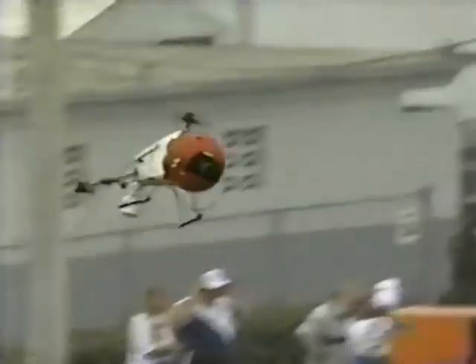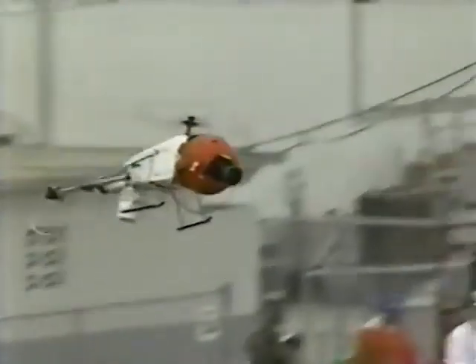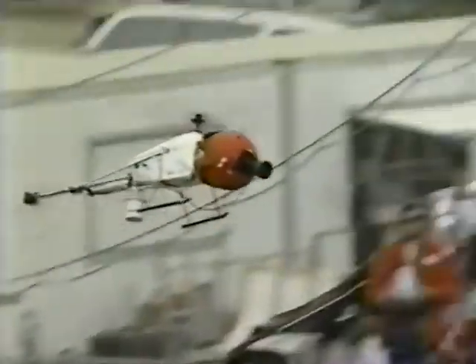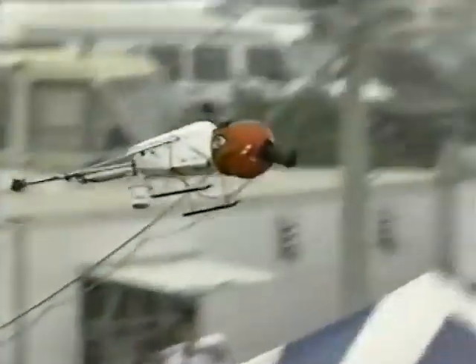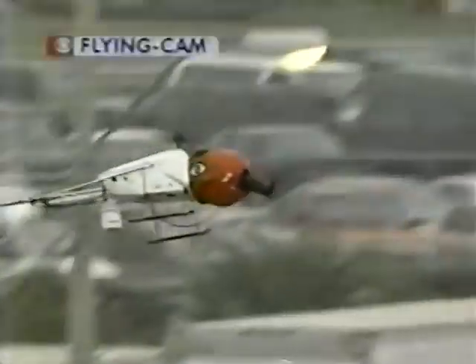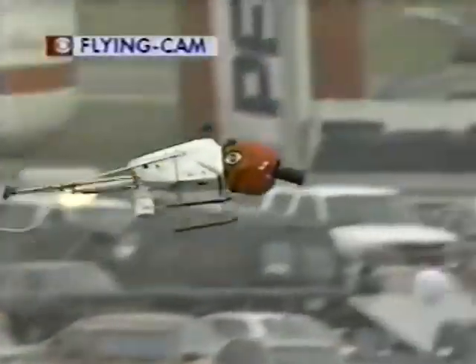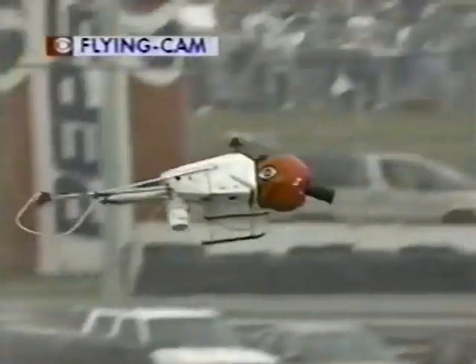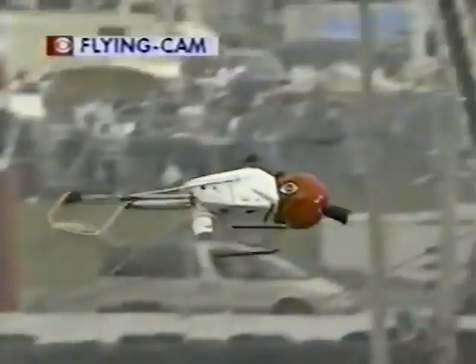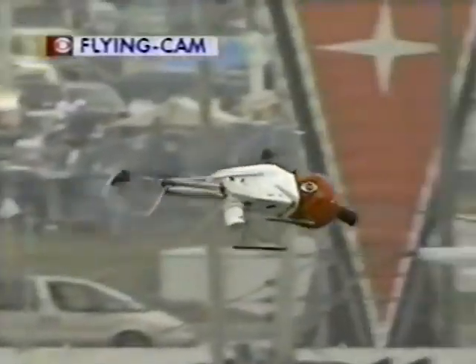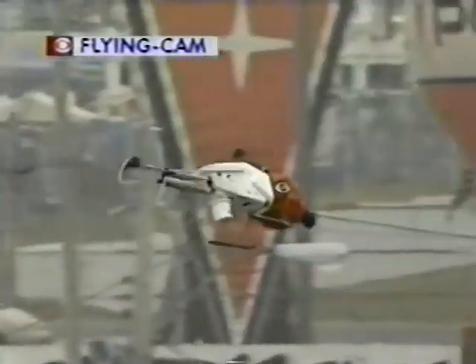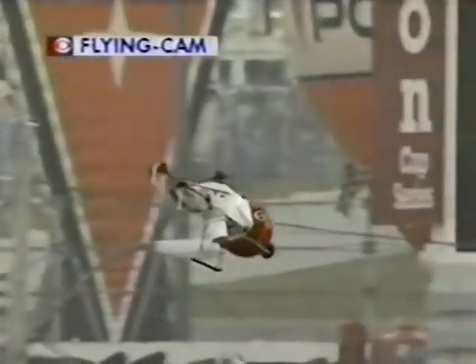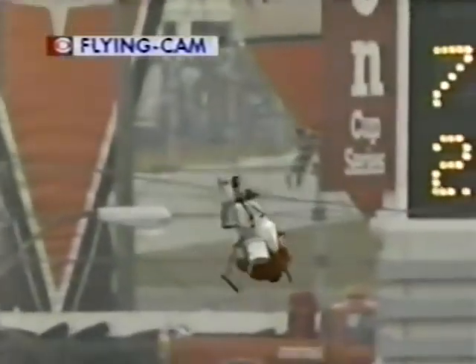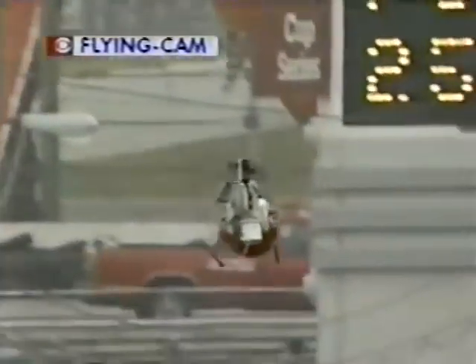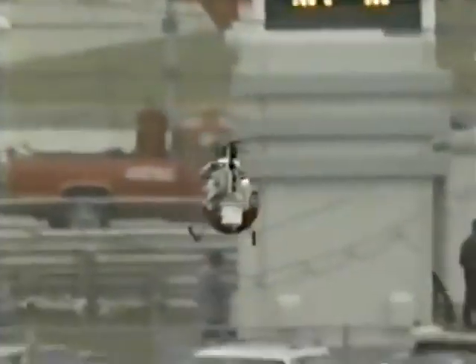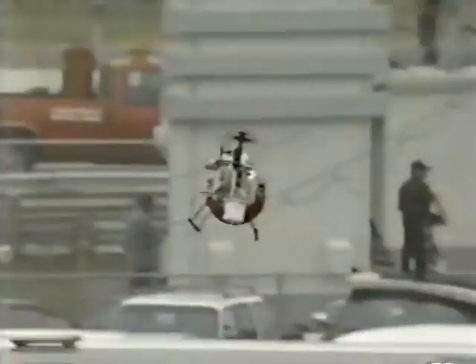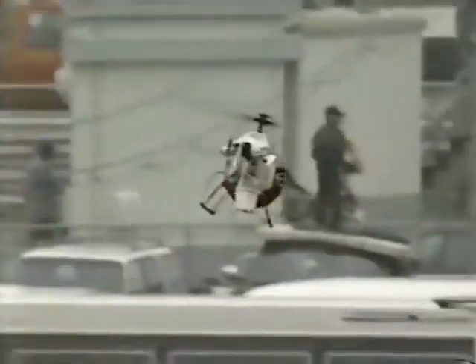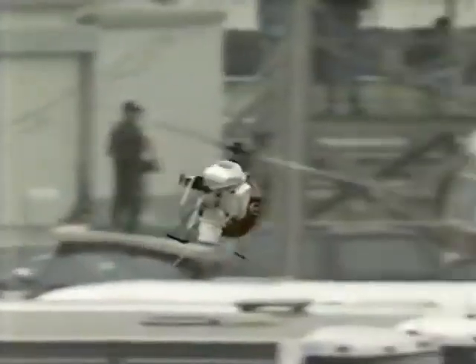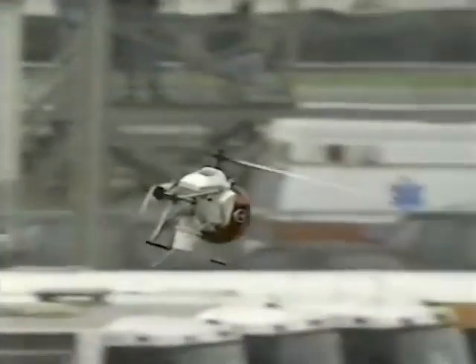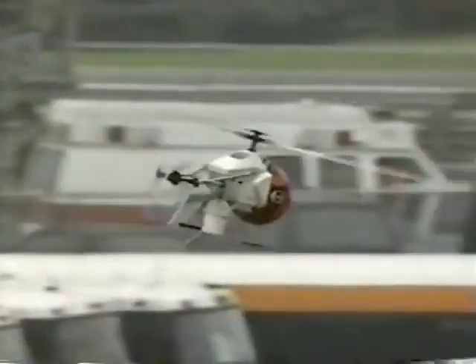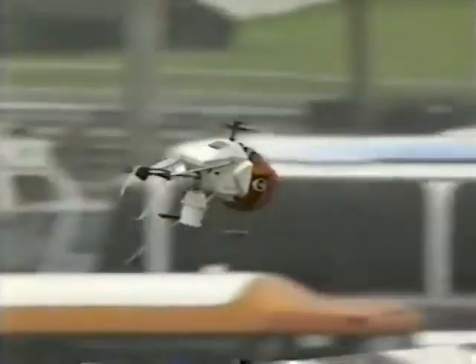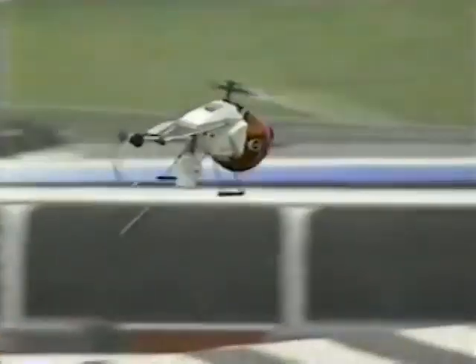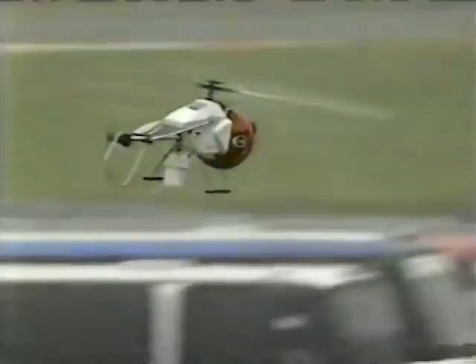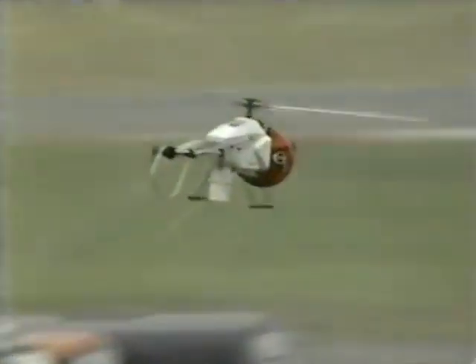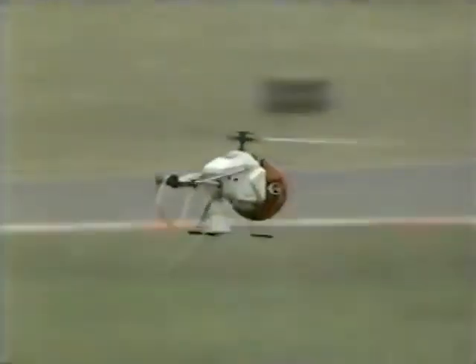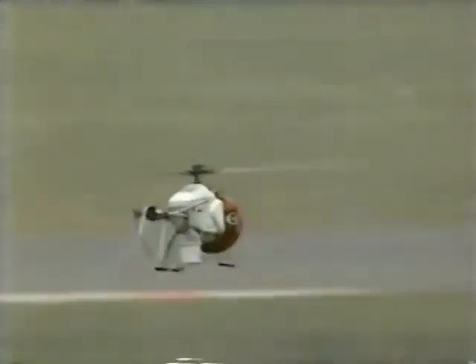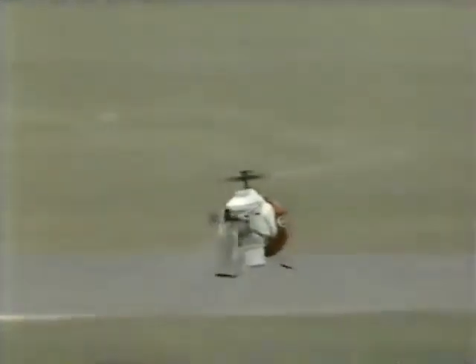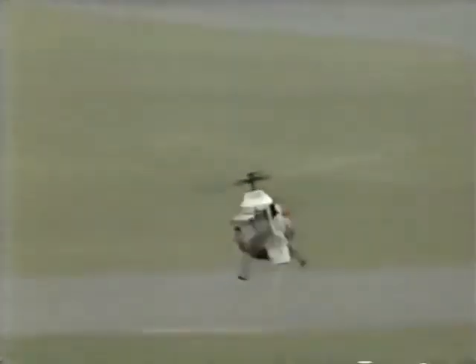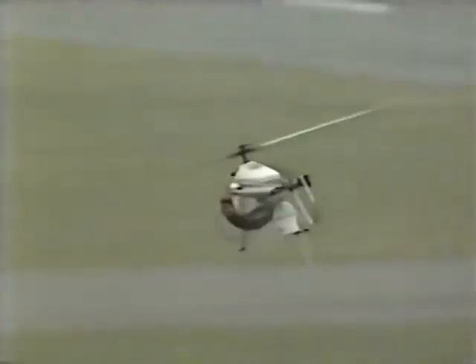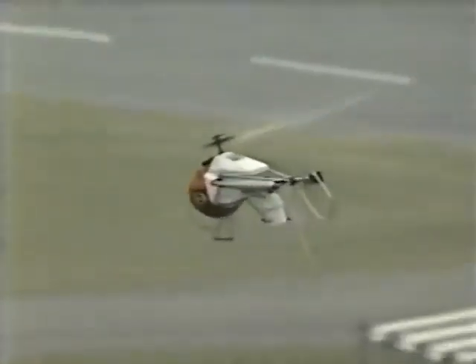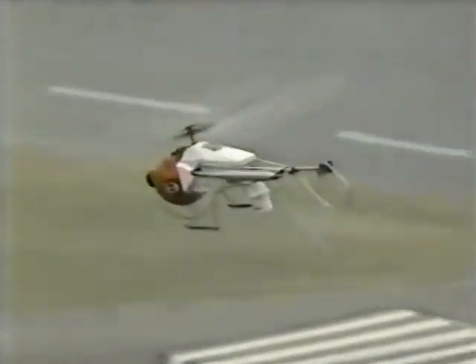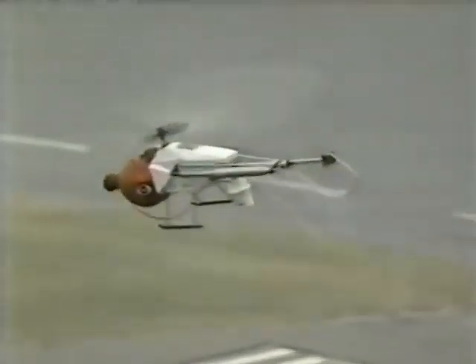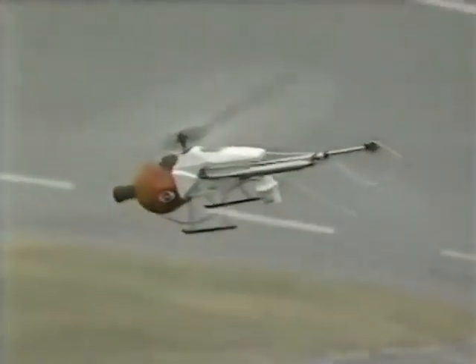Take a look at this. There it is, the CVS flying cam. We hope to give you a new look, a new way to see the 500 with this. We'll tell you a little bit more about it later.